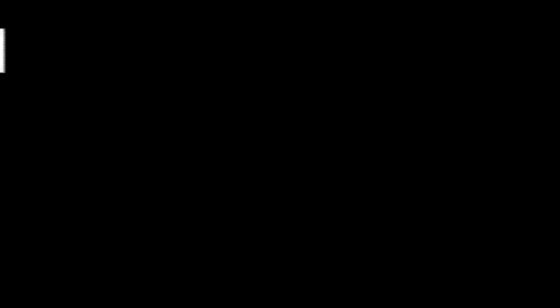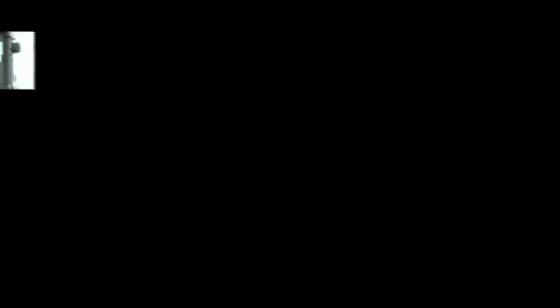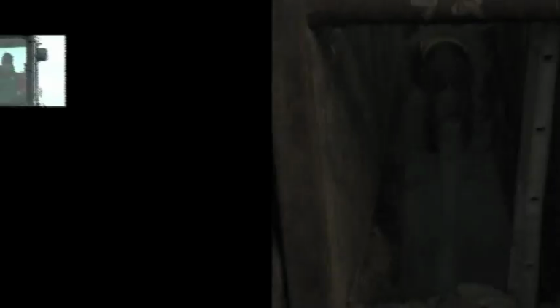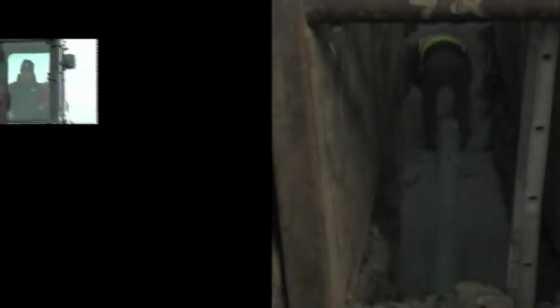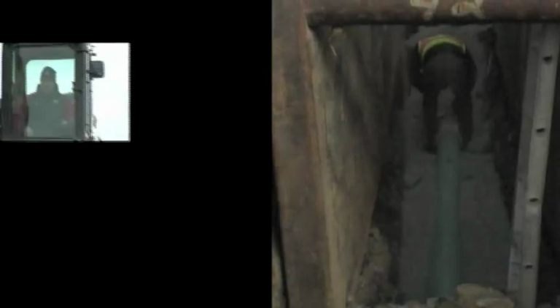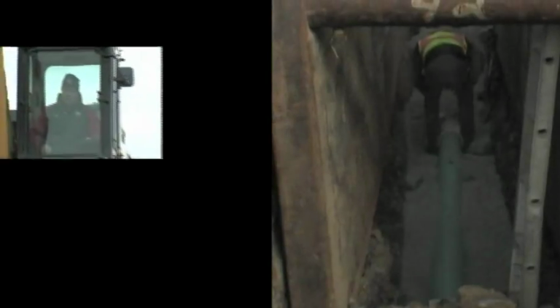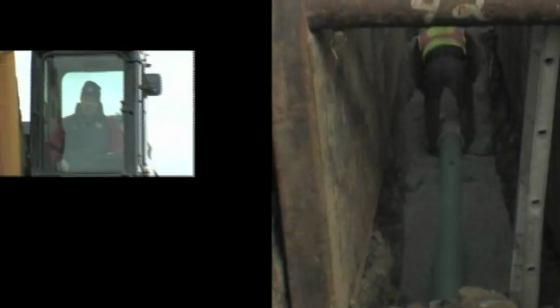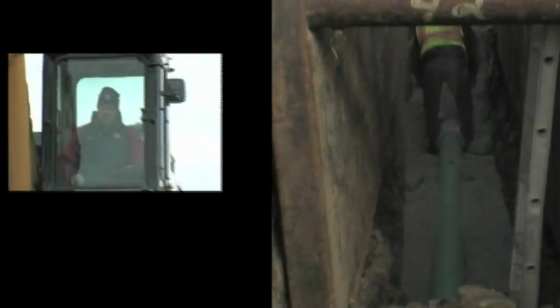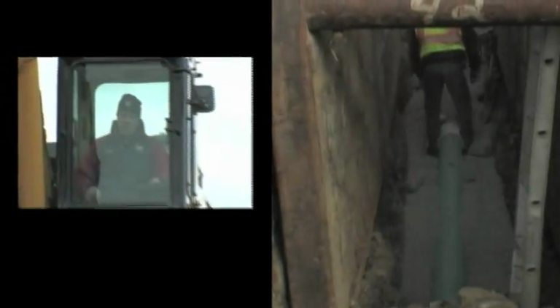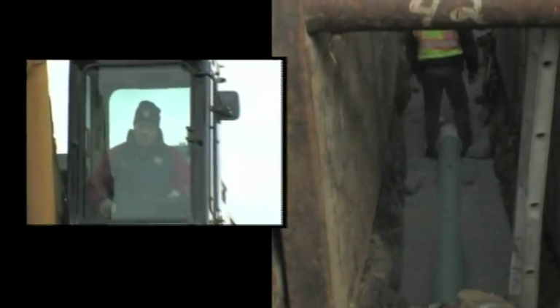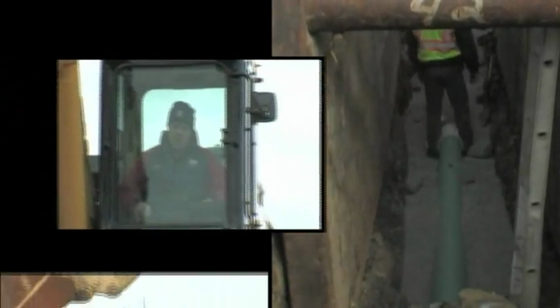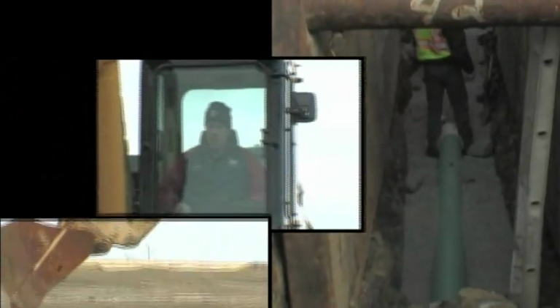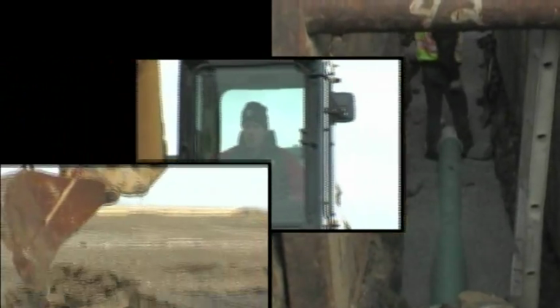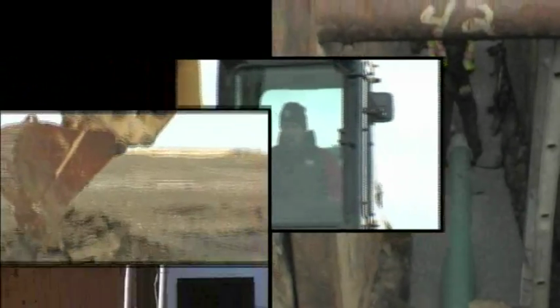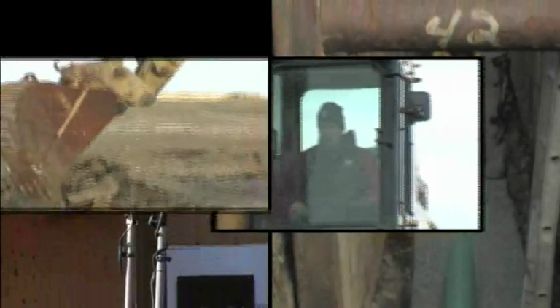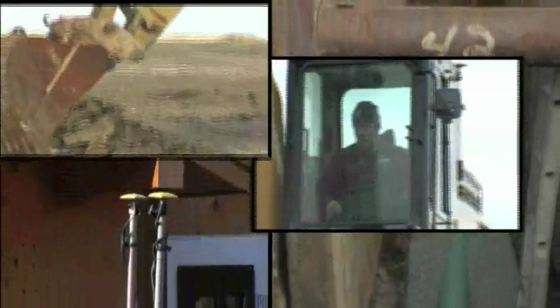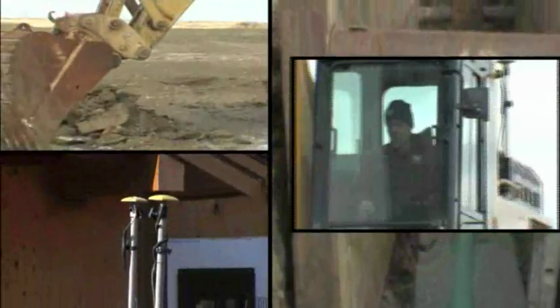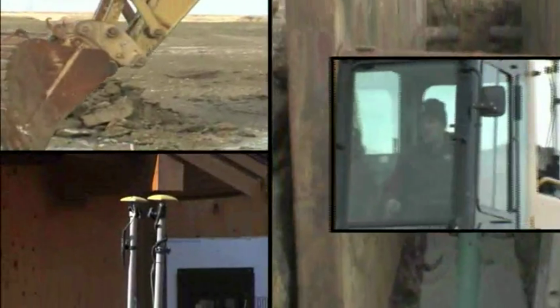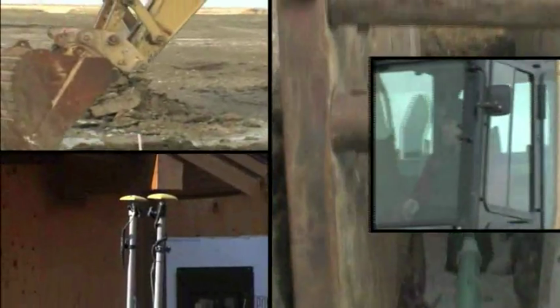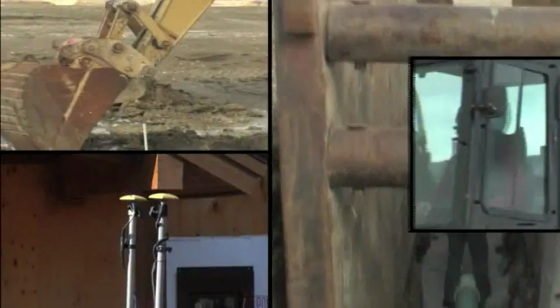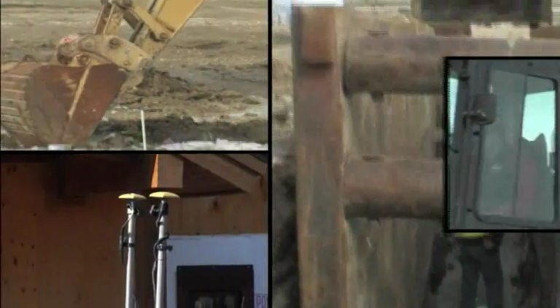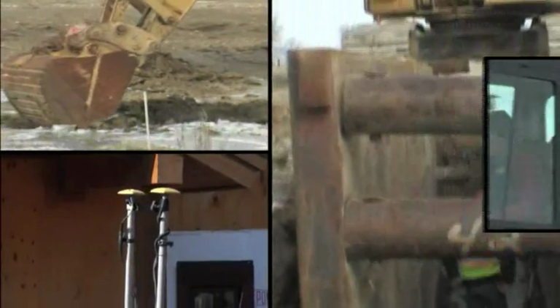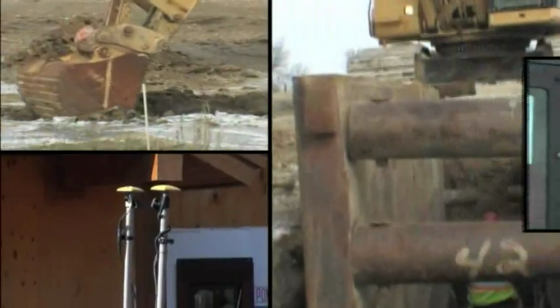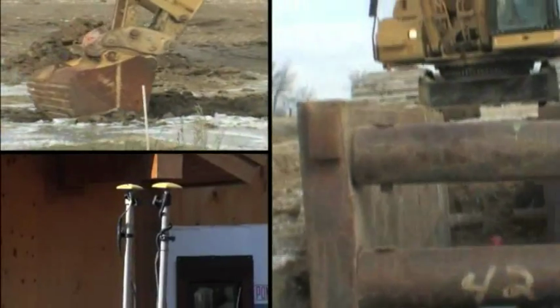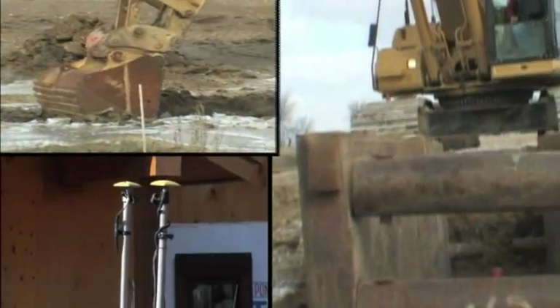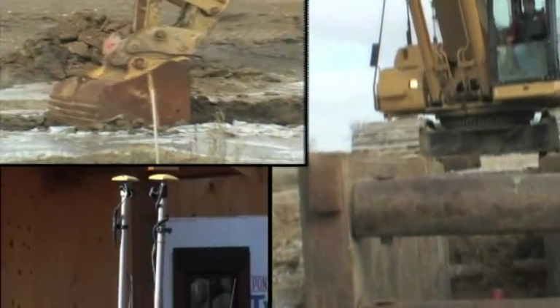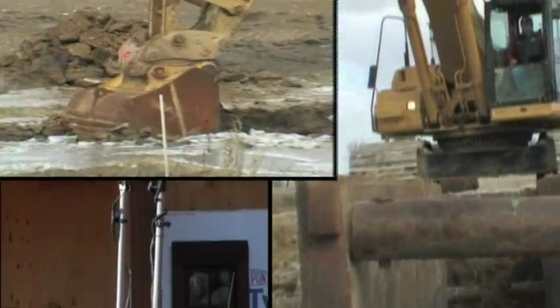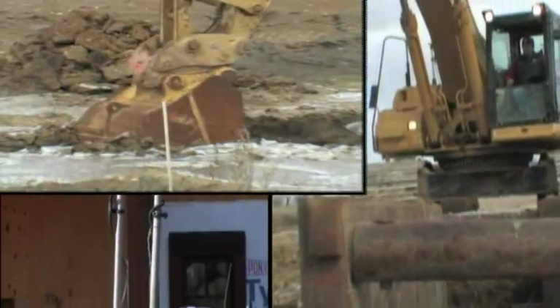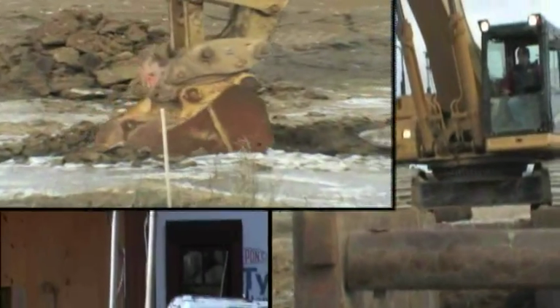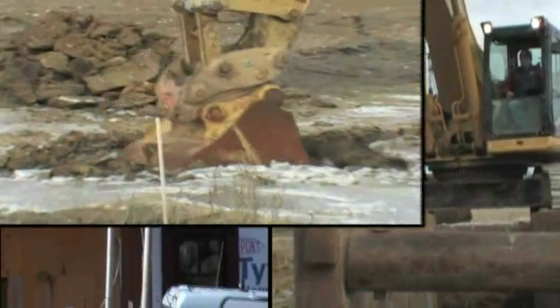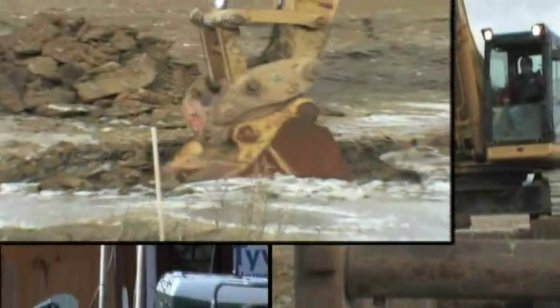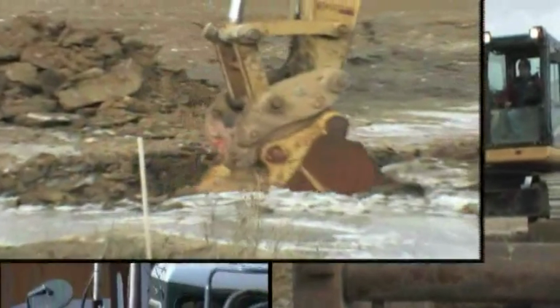Whether placing utilities, digging basements, cutting ditches, or performing custom jobs, Topcon excavation systems produce results.